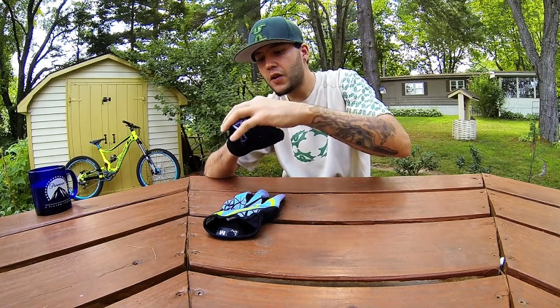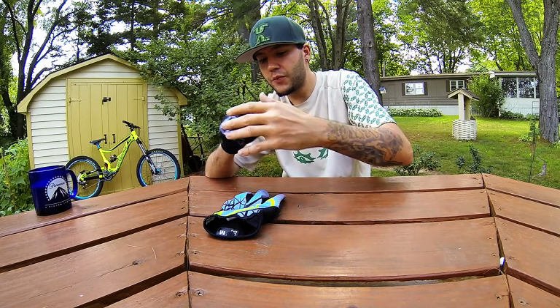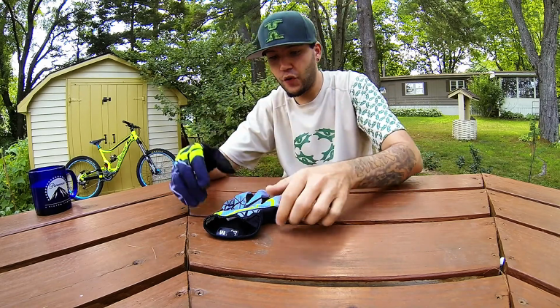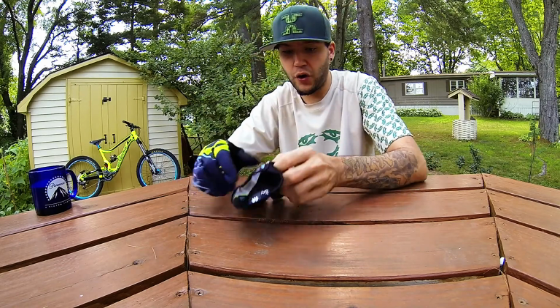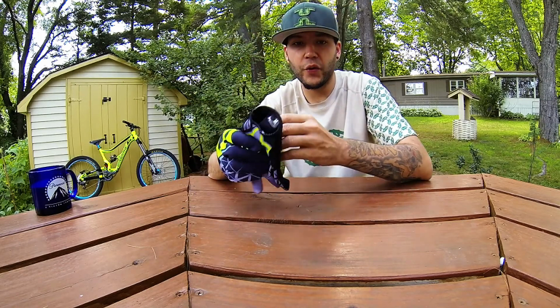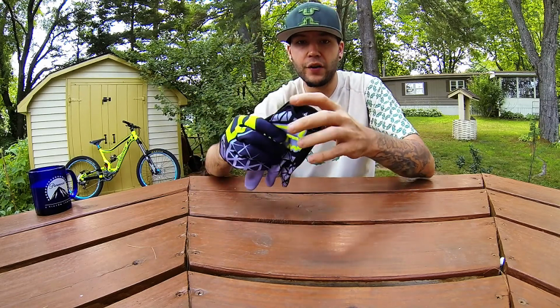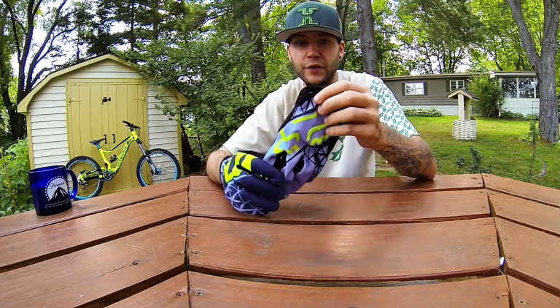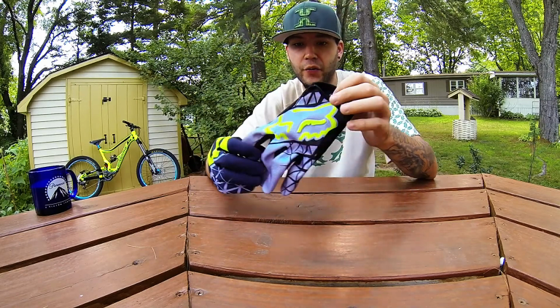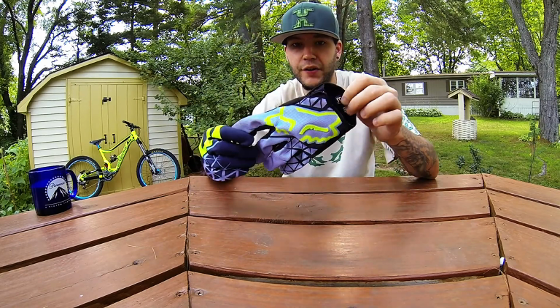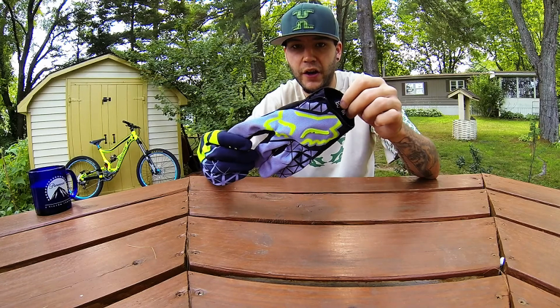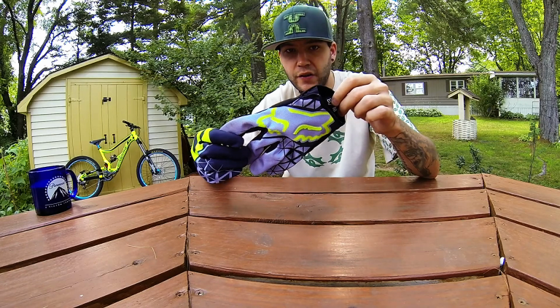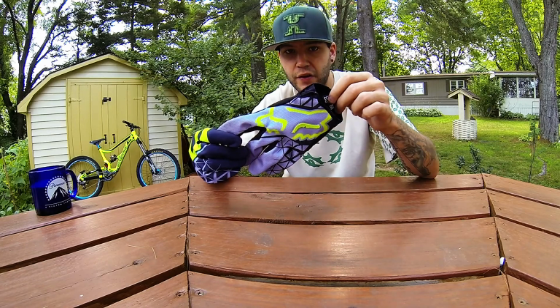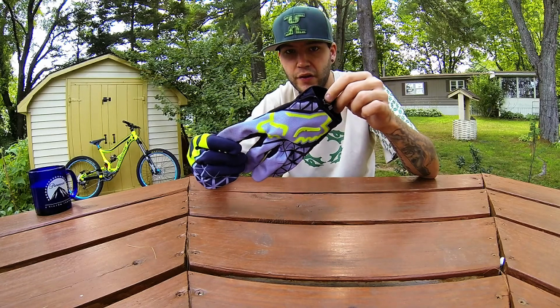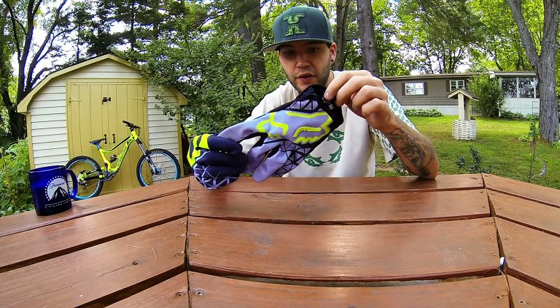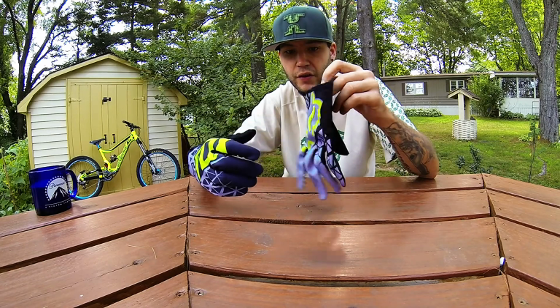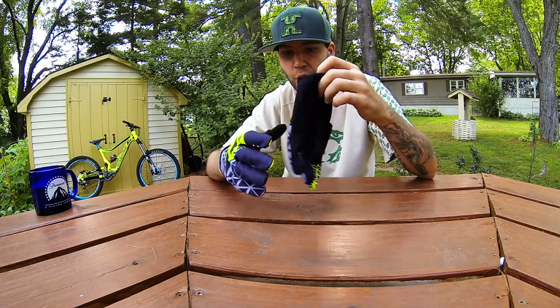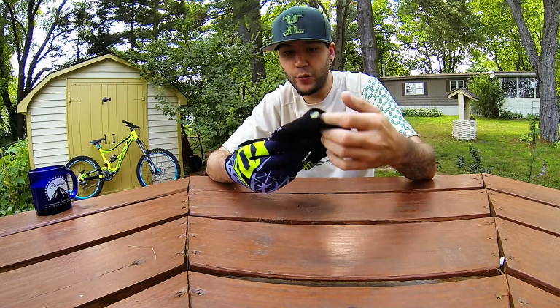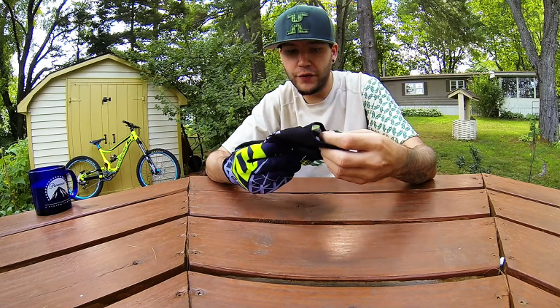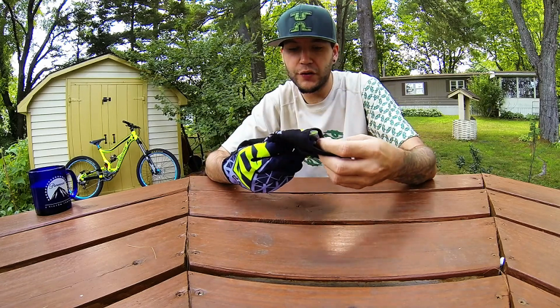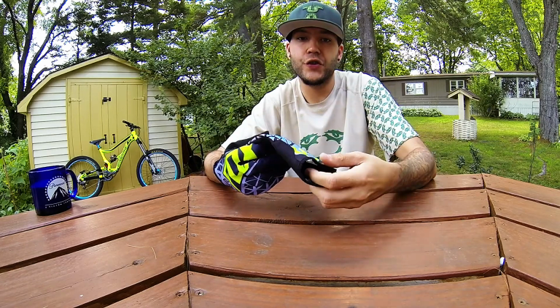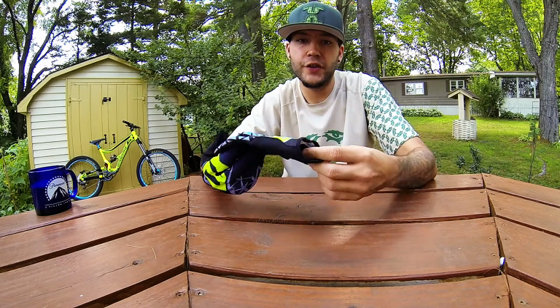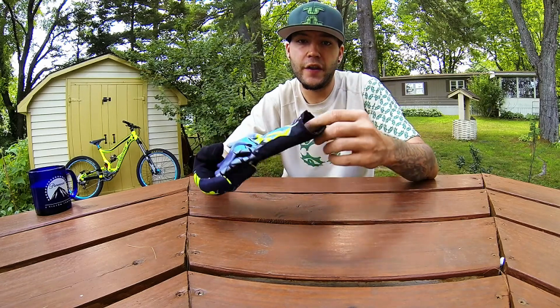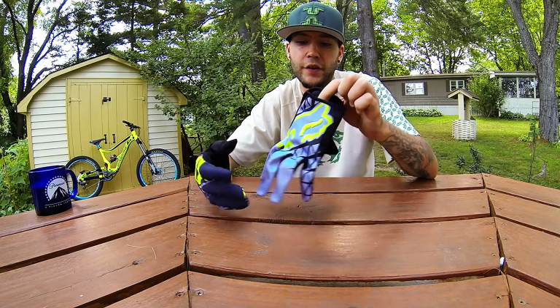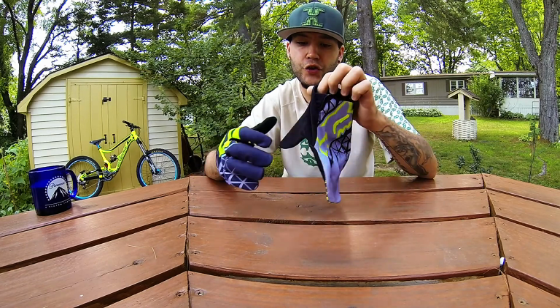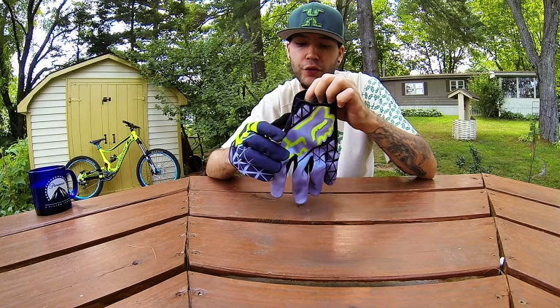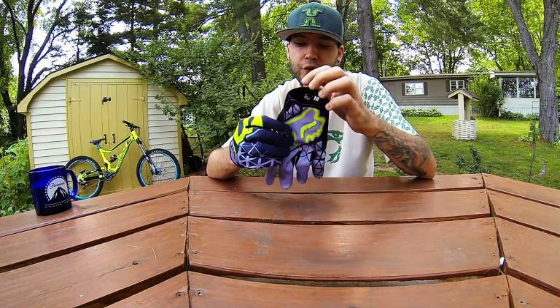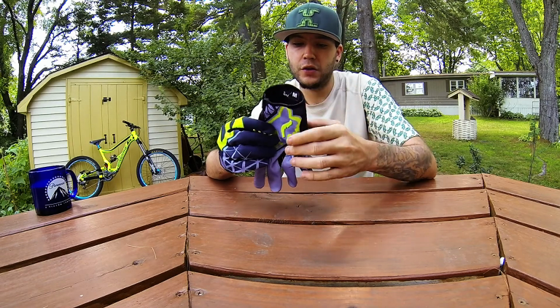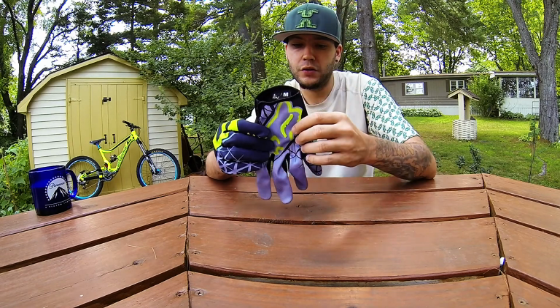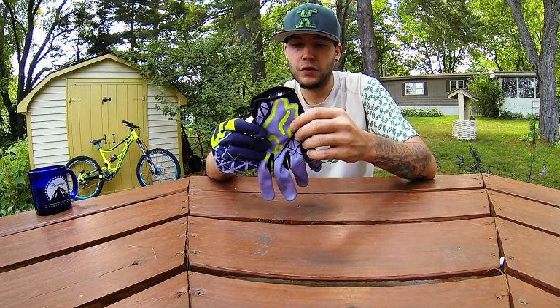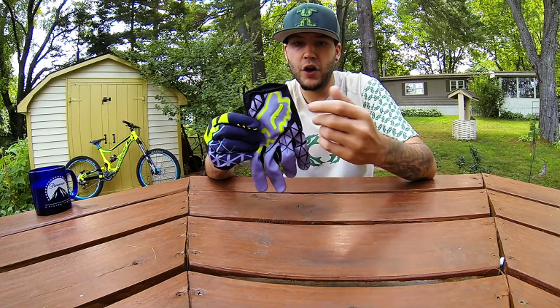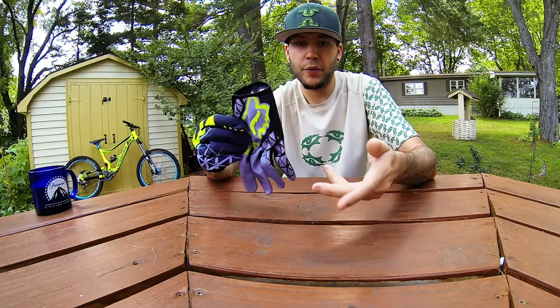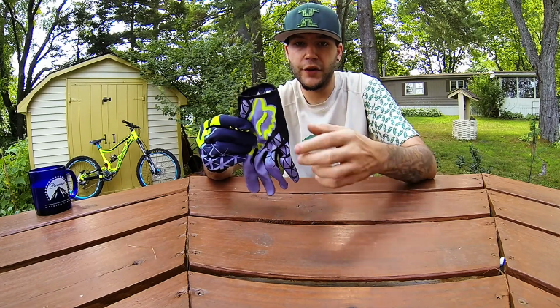Just overall a great glove with a great design. I will be reviewing the jersey and the shorts in upcoming videos.